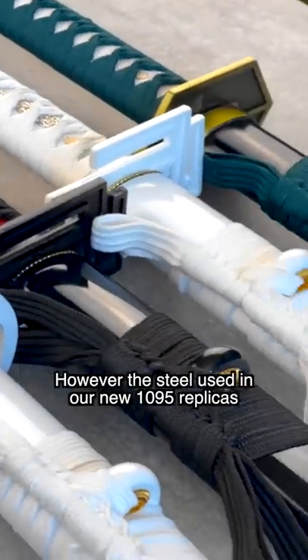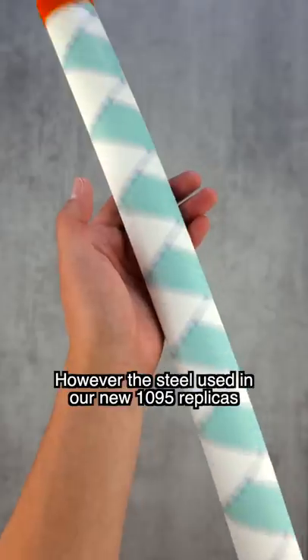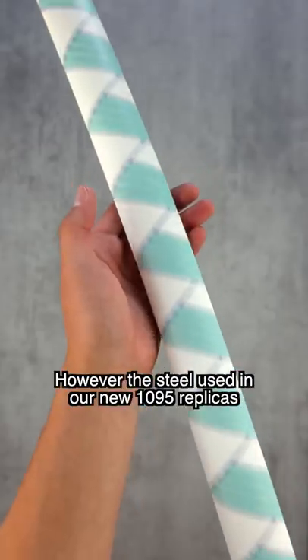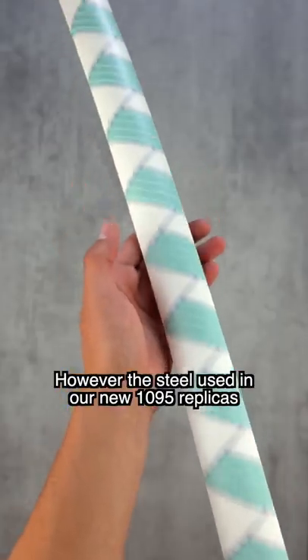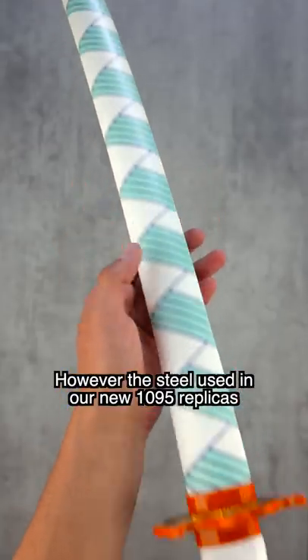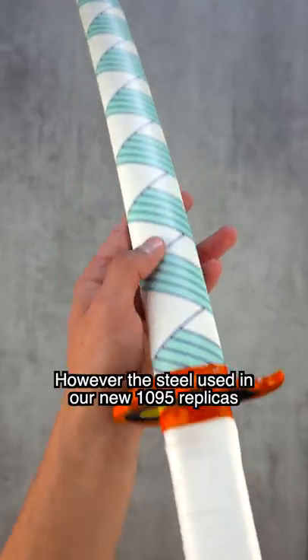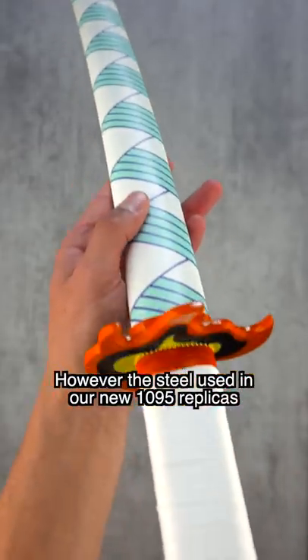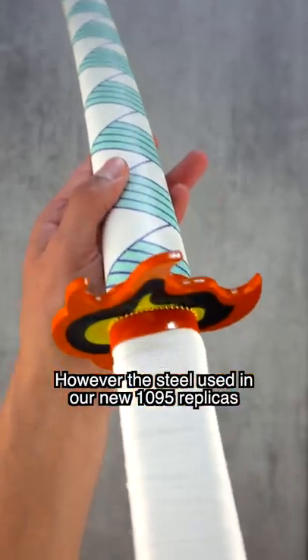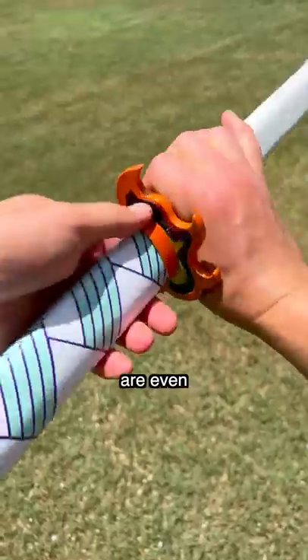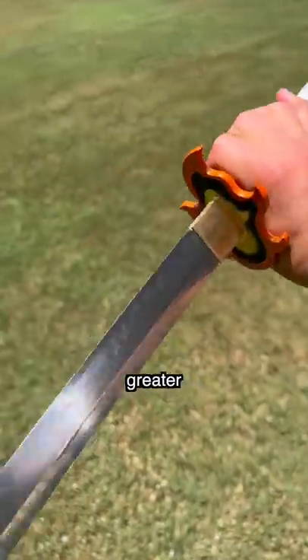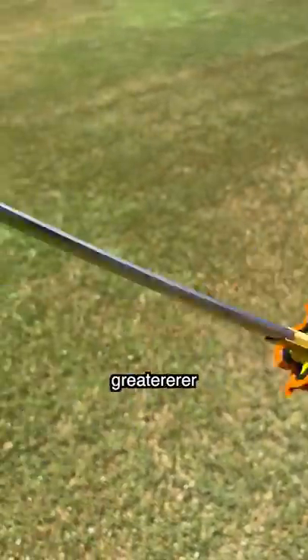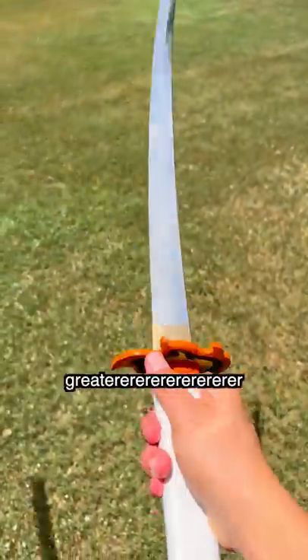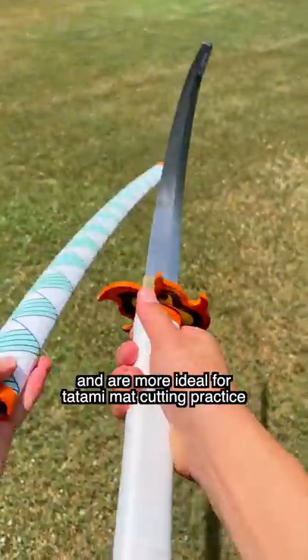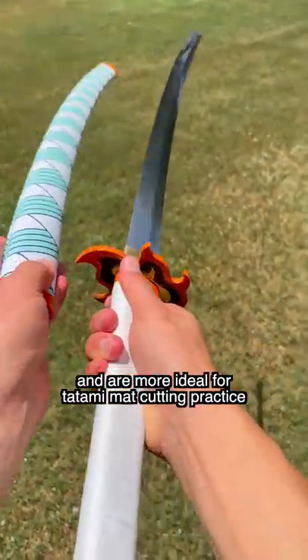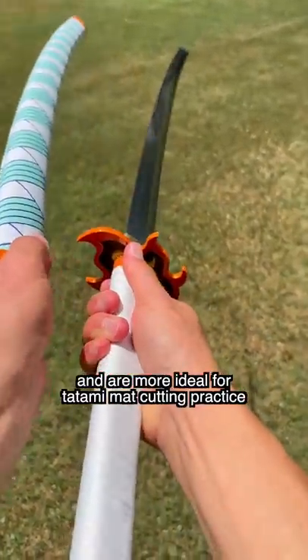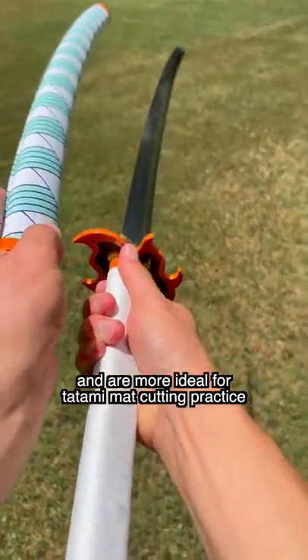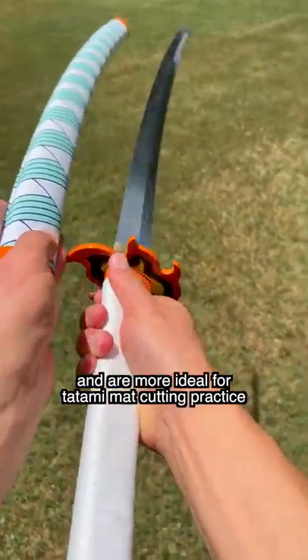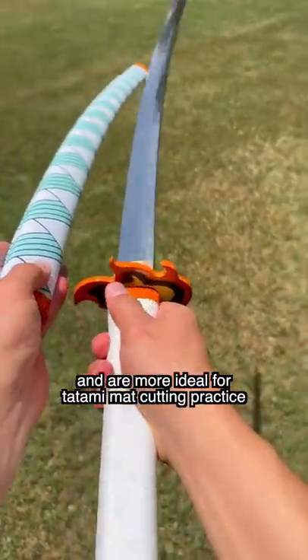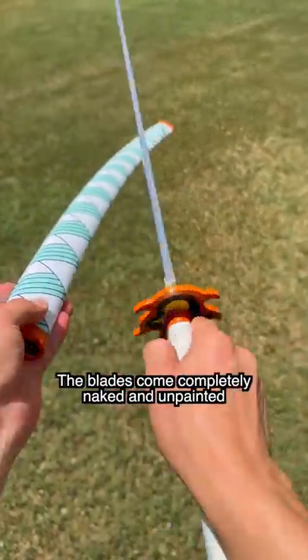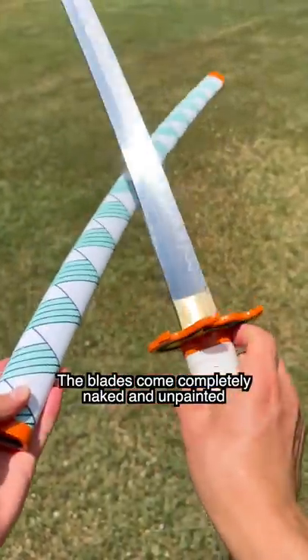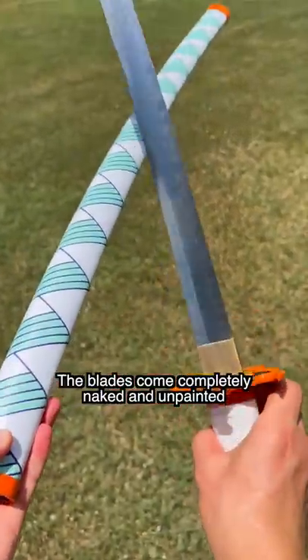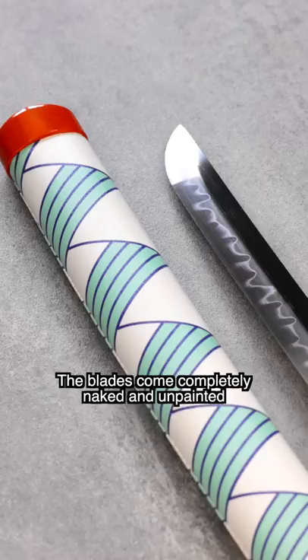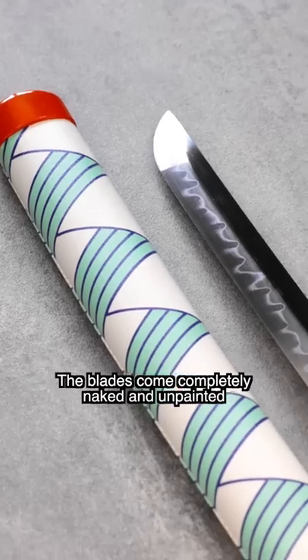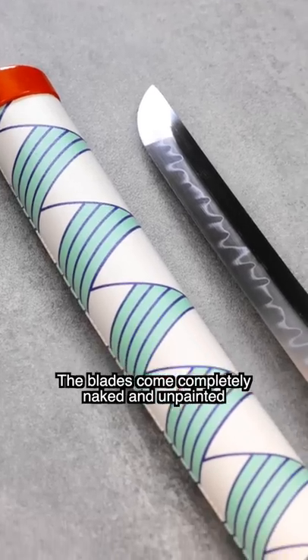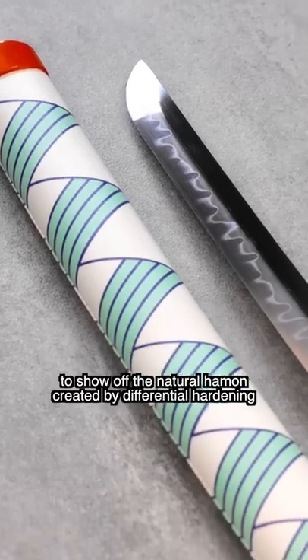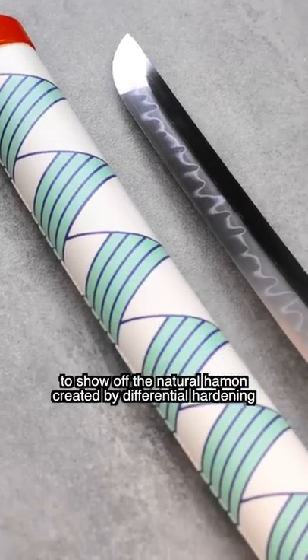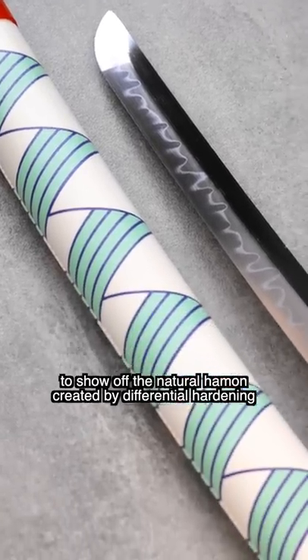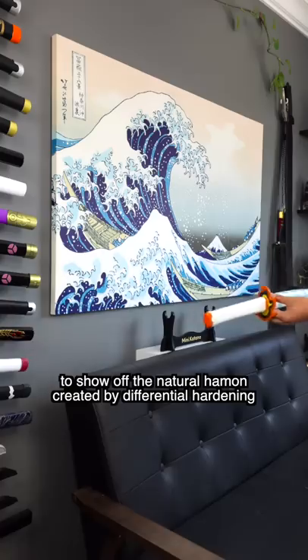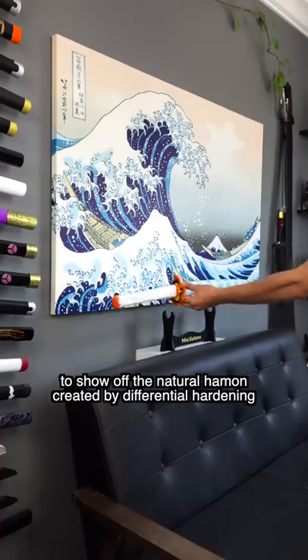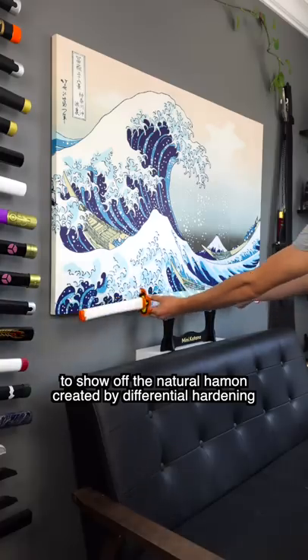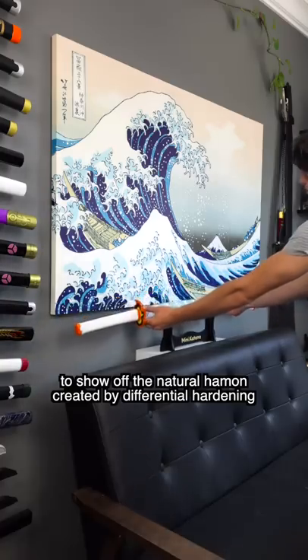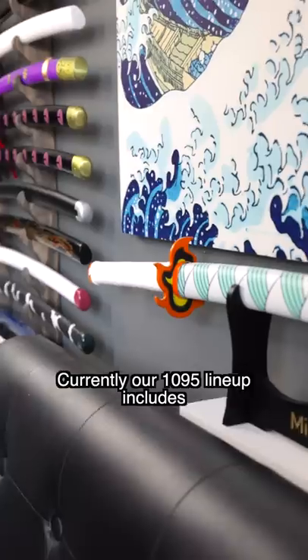However, the steel used in our new 1095 replicas is even greater, and more ideal for tatami mat cutting practice. The blades come completely naked and unpainted to show off the natural hamon created by differential hardening.